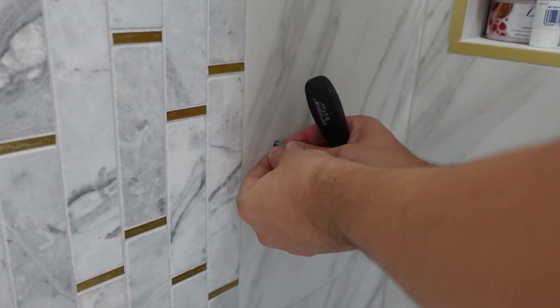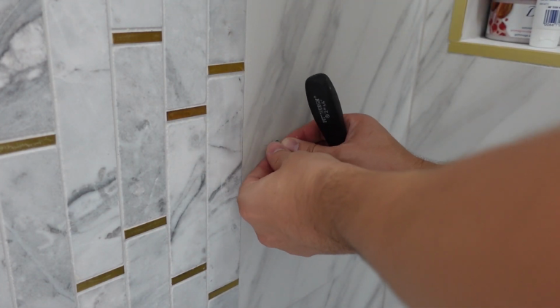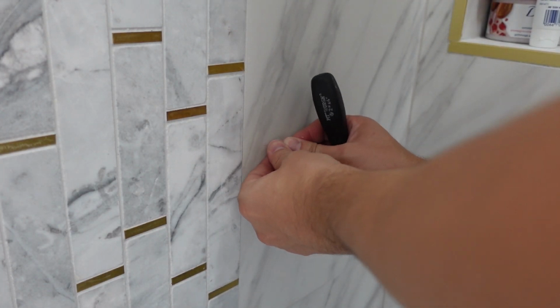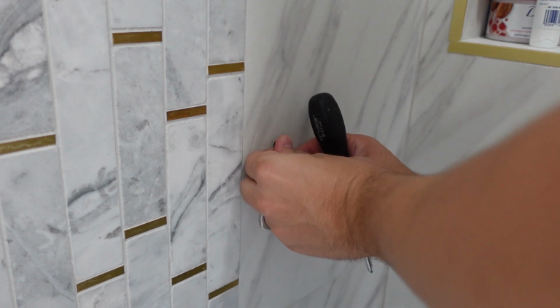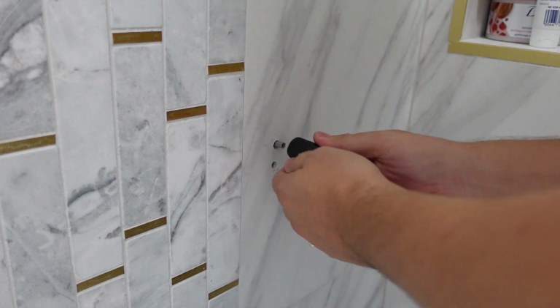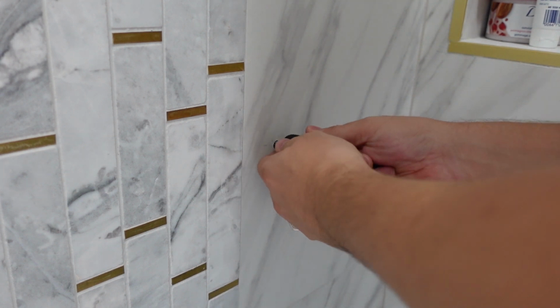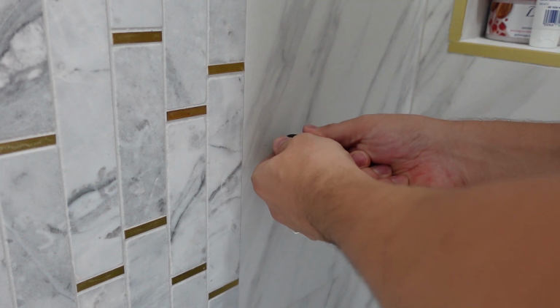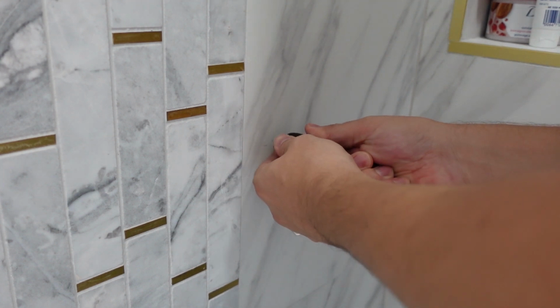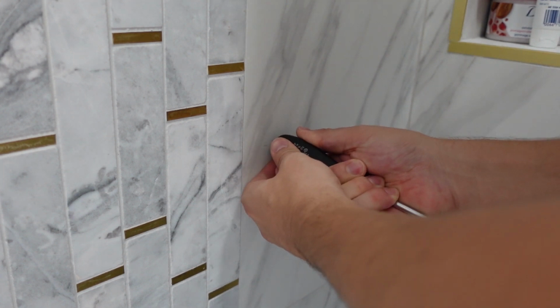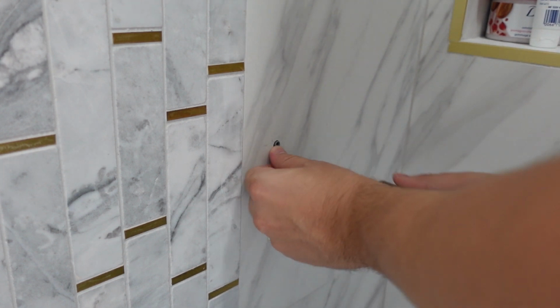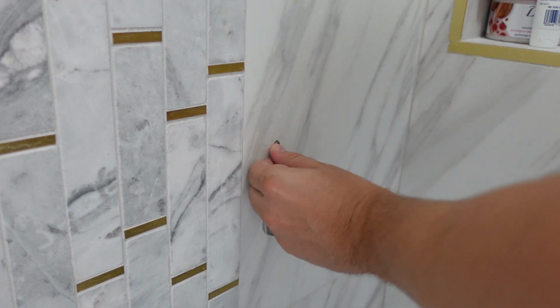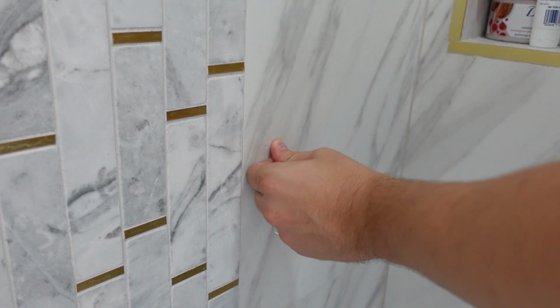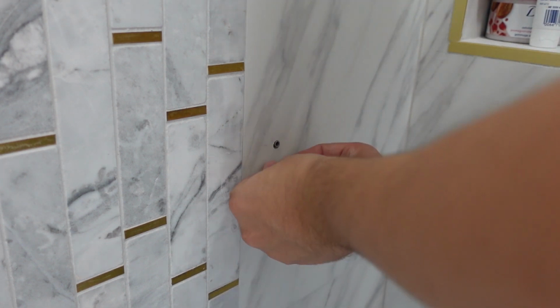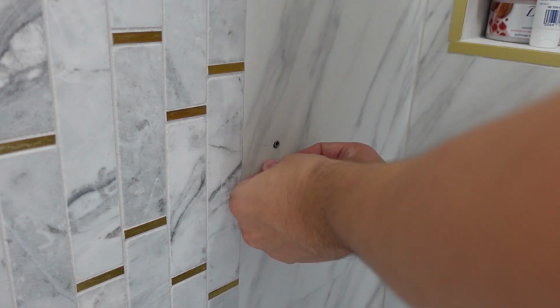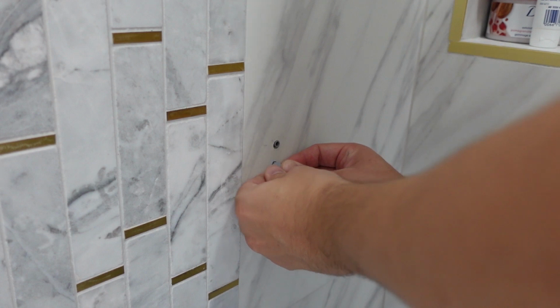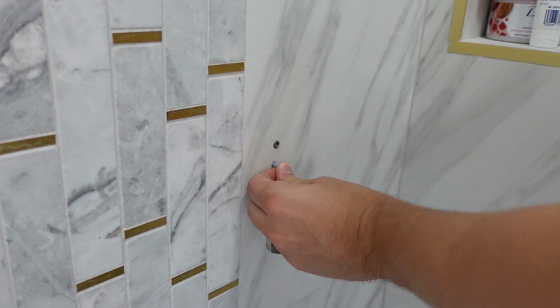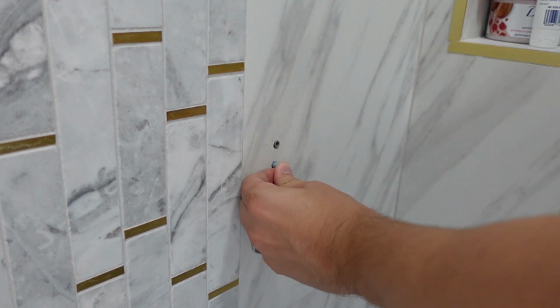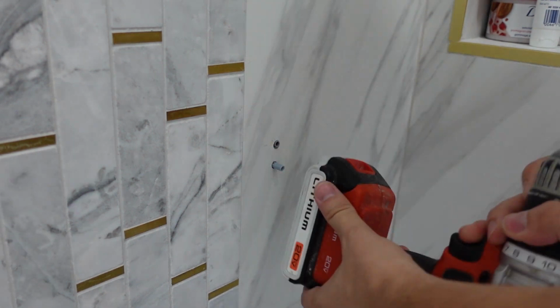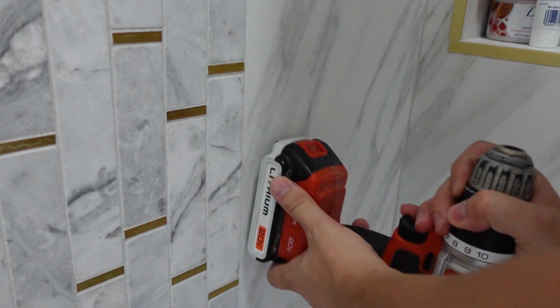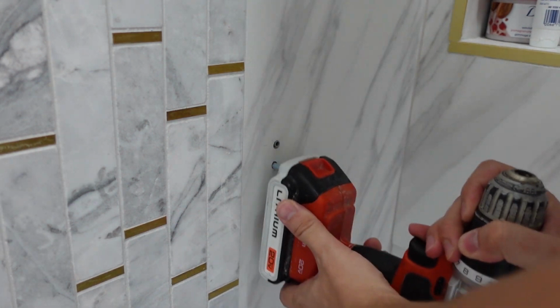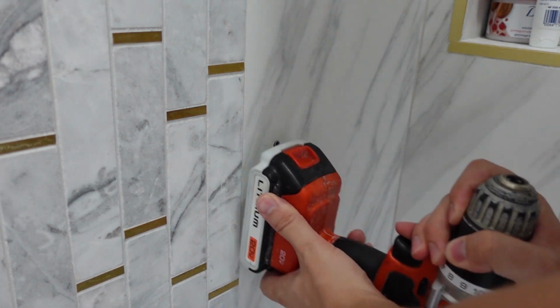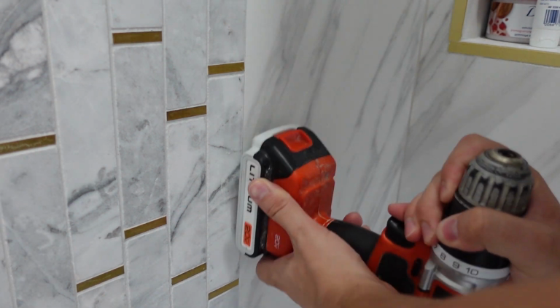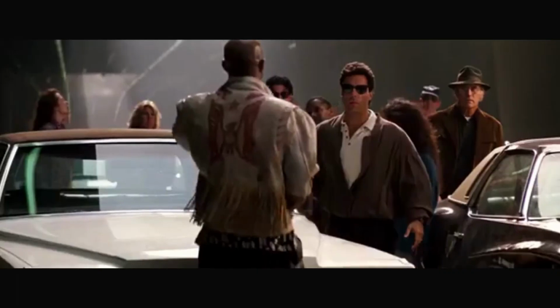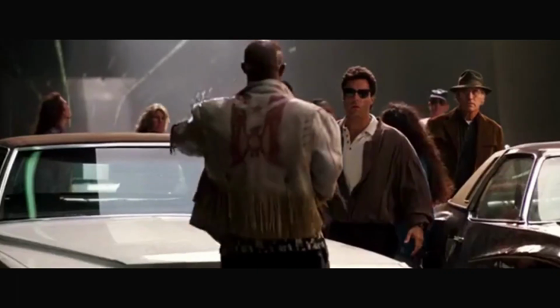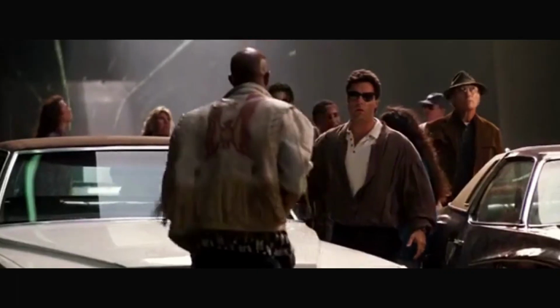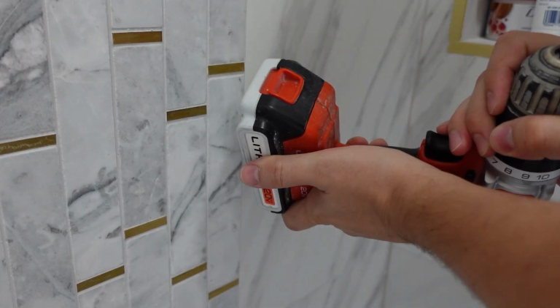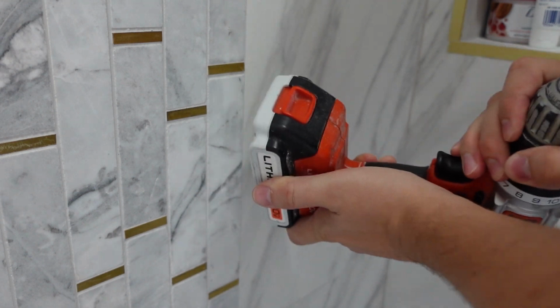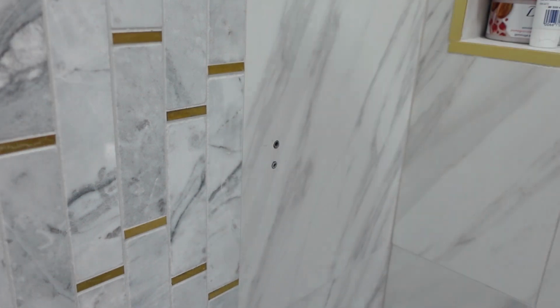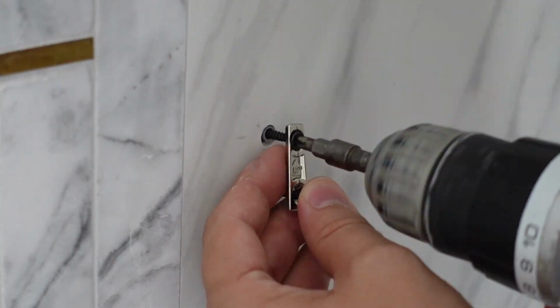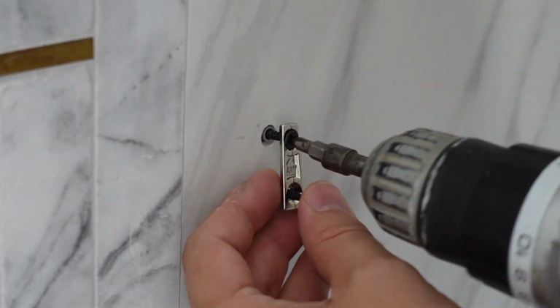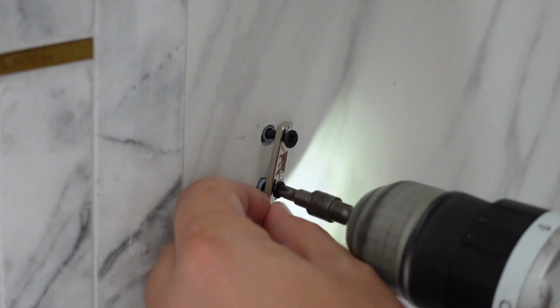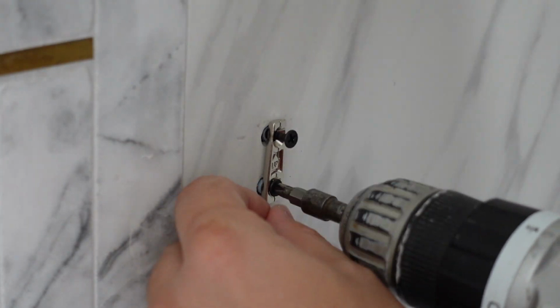I ended up using anchors instead — any kind of anchor will work as long as it fits into your hole. I just pushed it in and used the back of a screwdriver to push it all the way in. The next one I struggled with, so I ended up using the bottom of the drill as a hammer — don't try this at home, folks — and it worked.